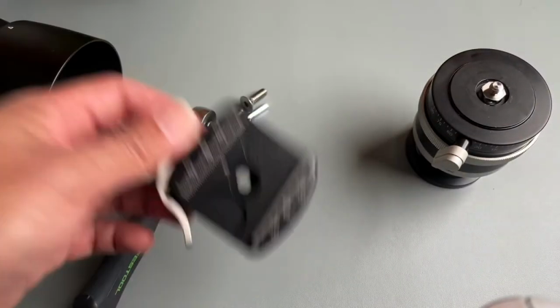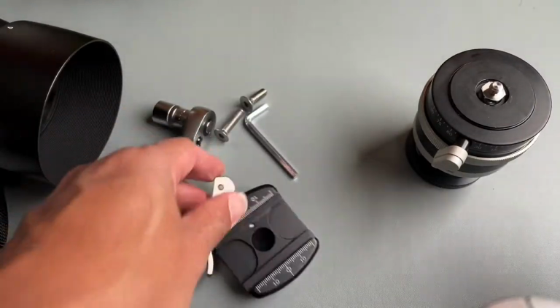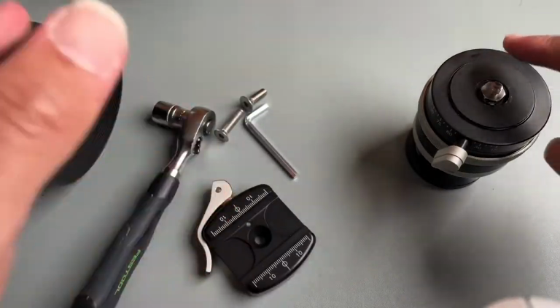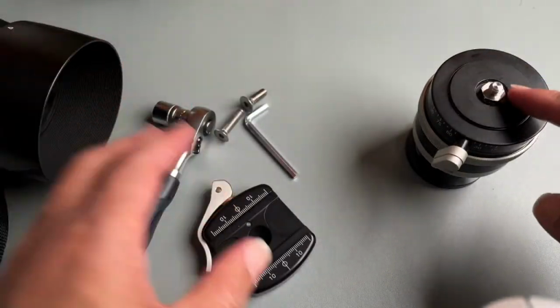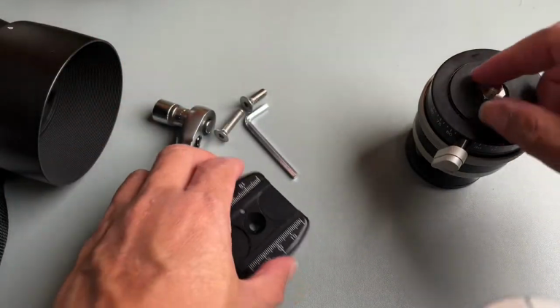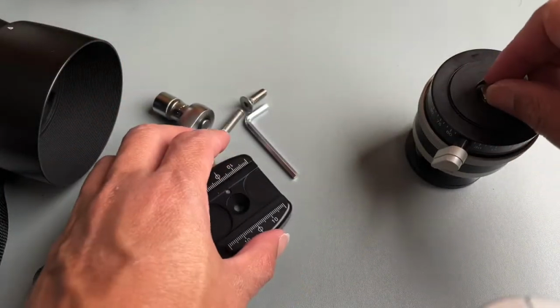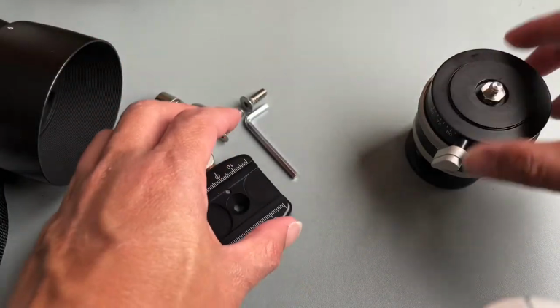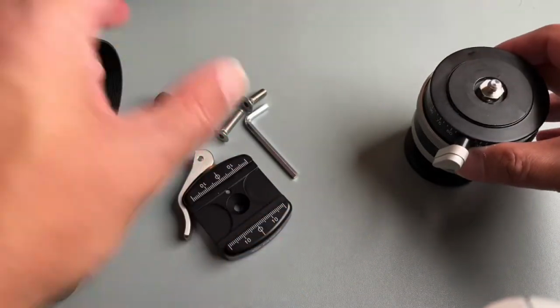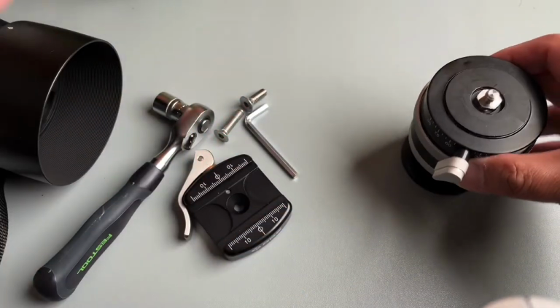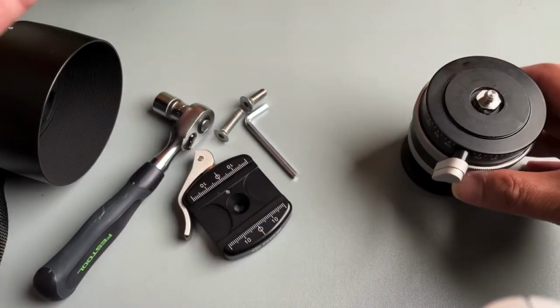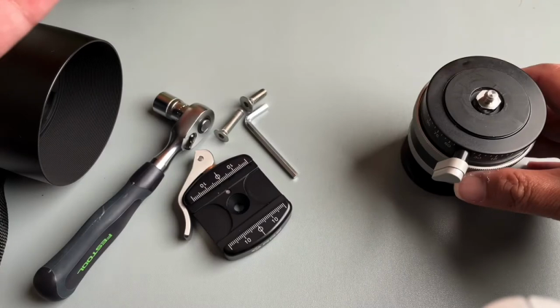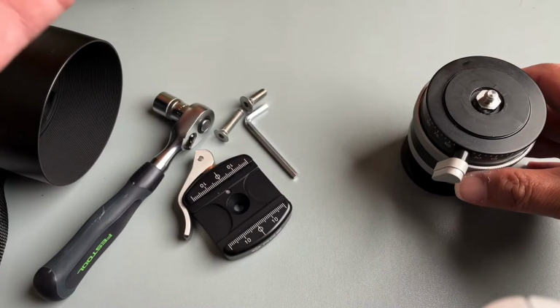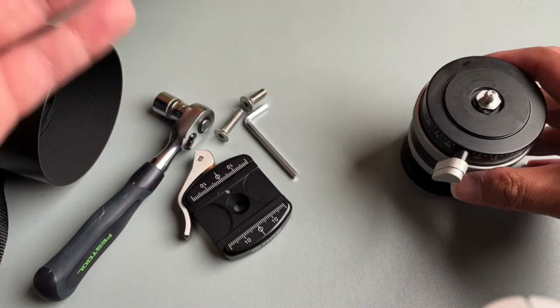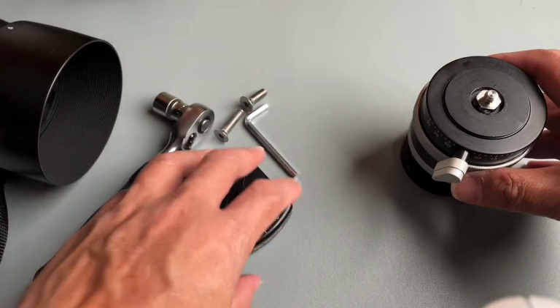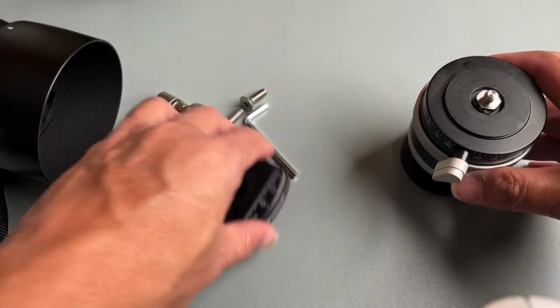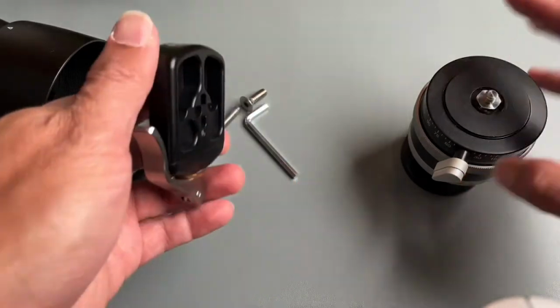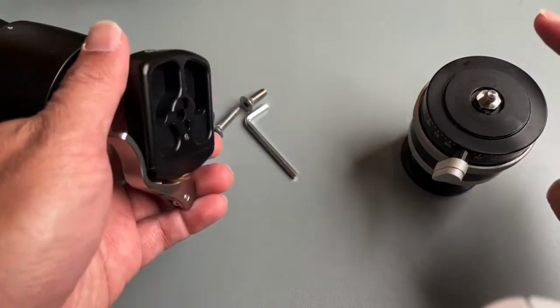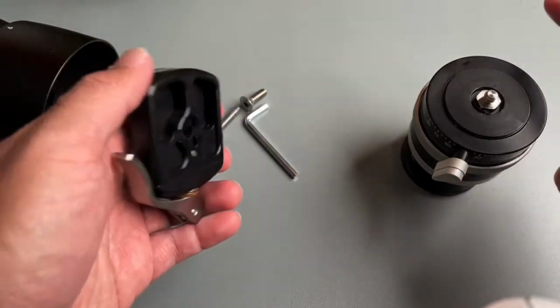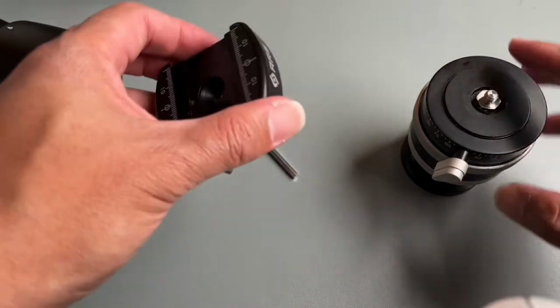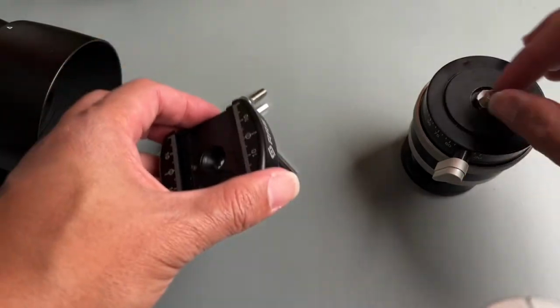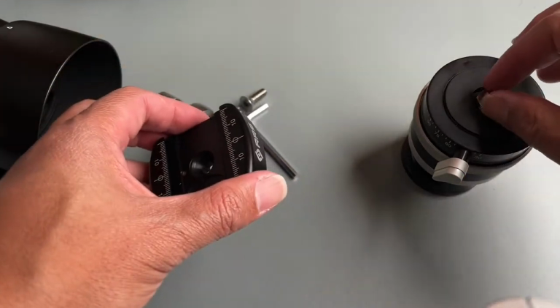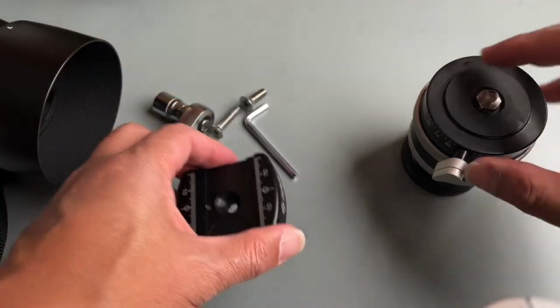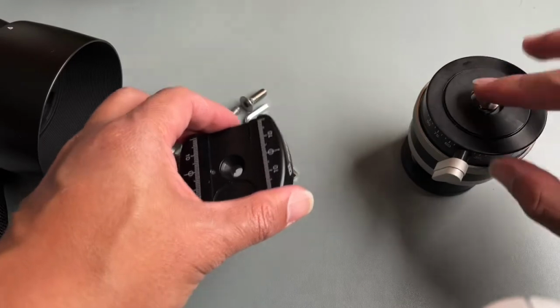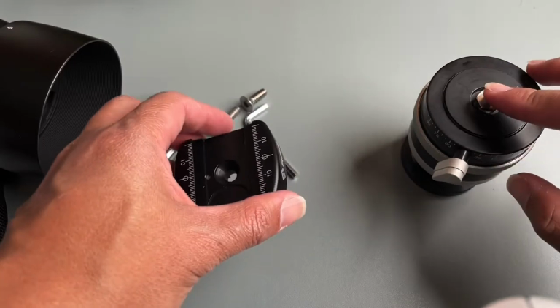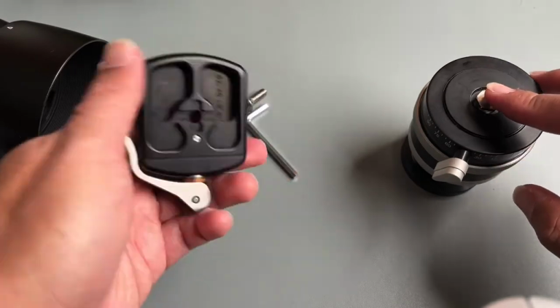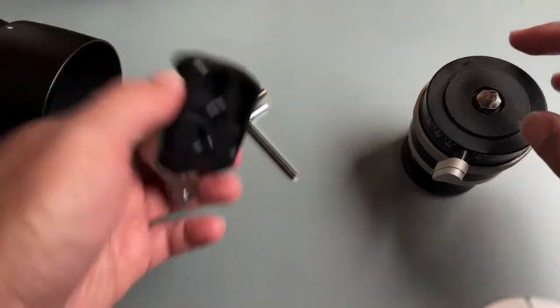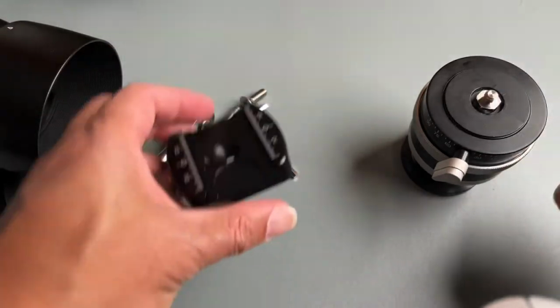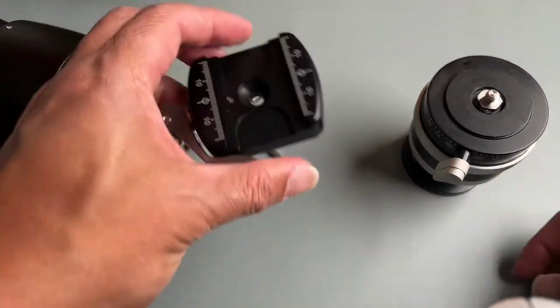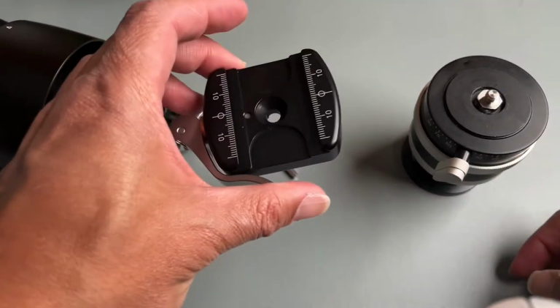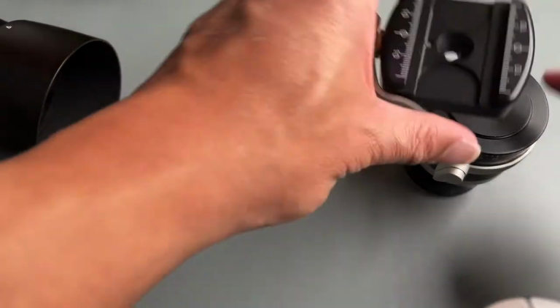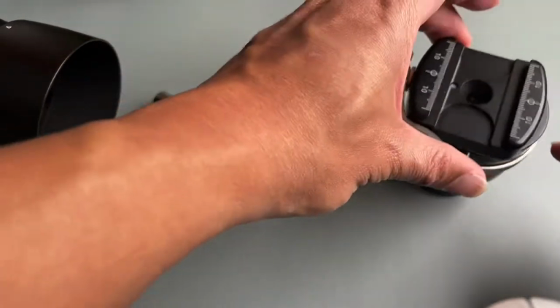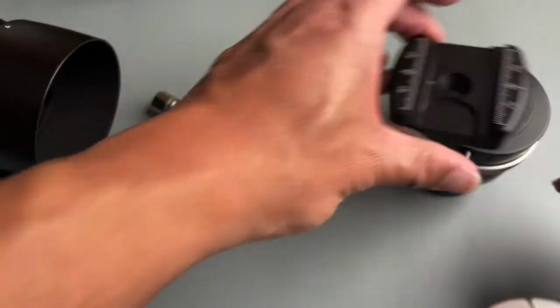Anyway, the reason I made this video is because there's not really a lot of information out there on how to remove the screw that's in here and then mount this new clamp onto it.